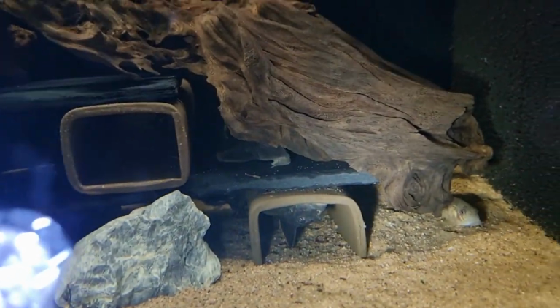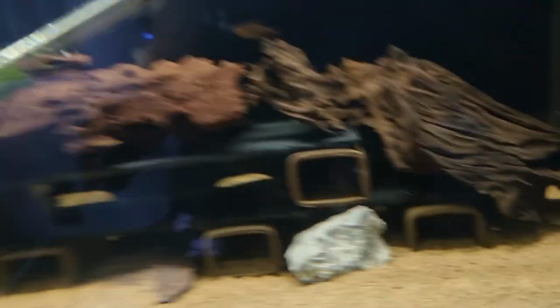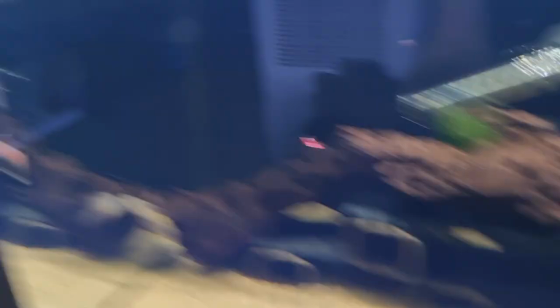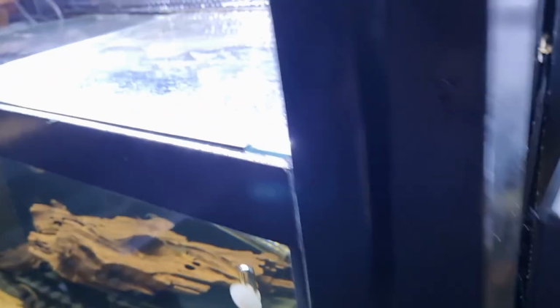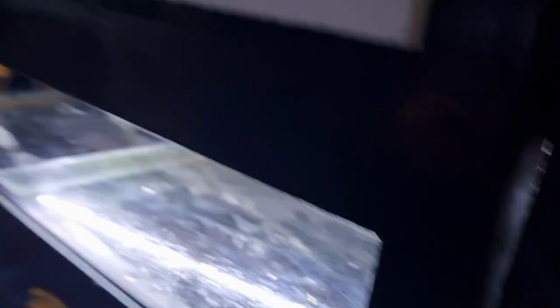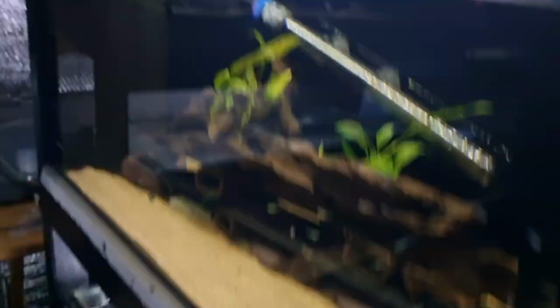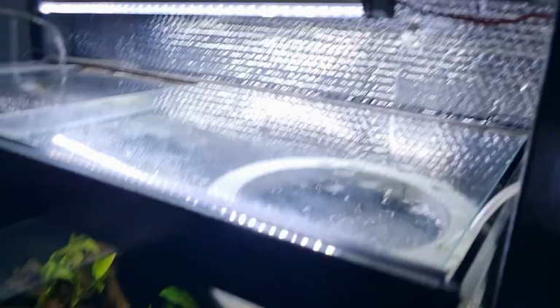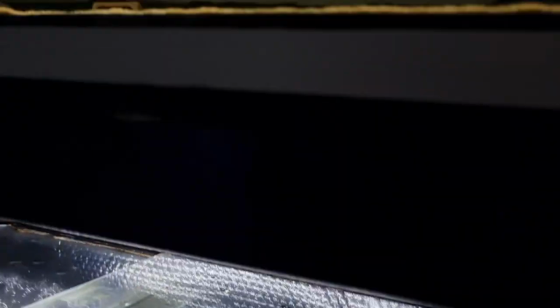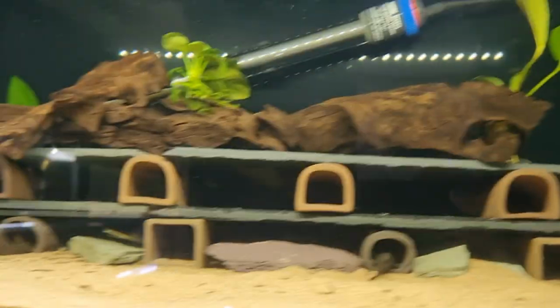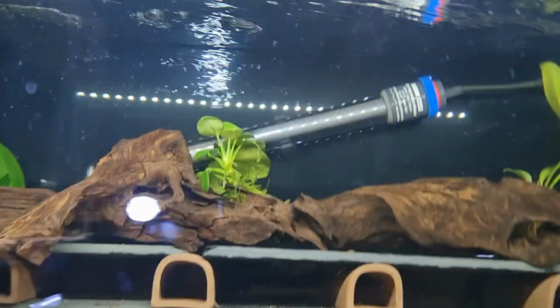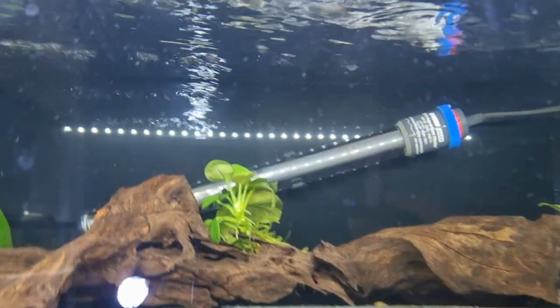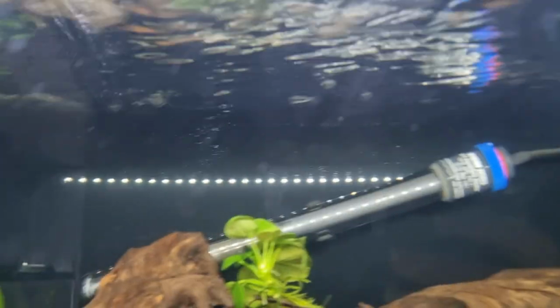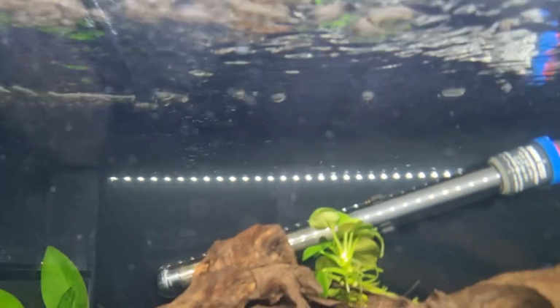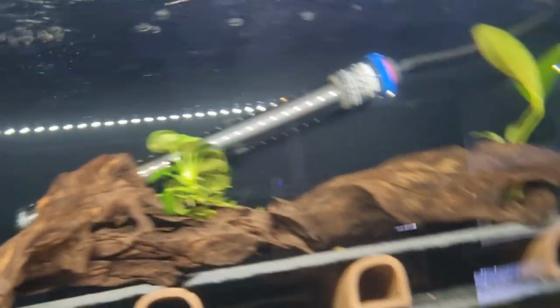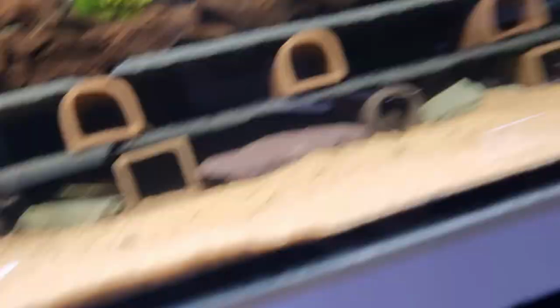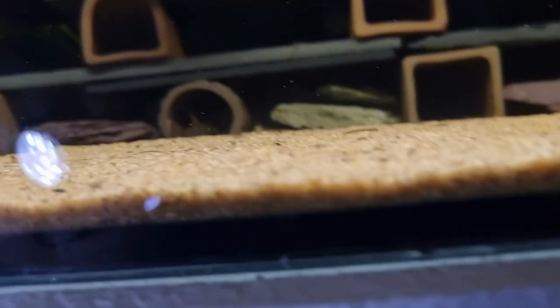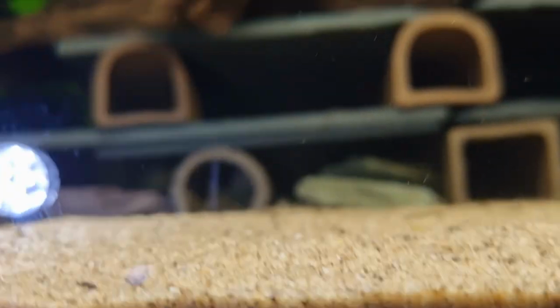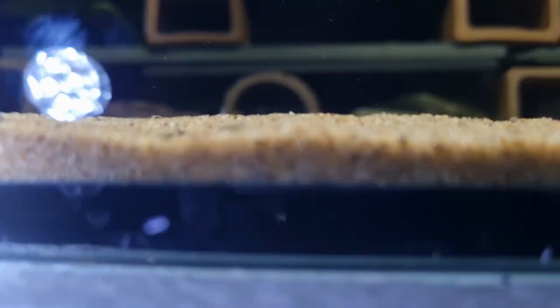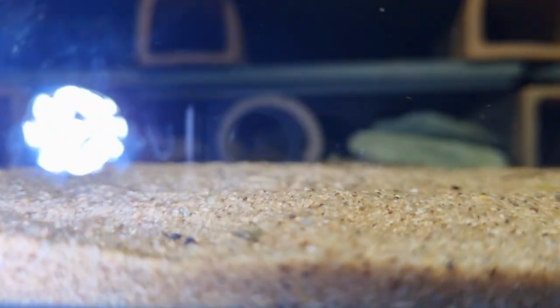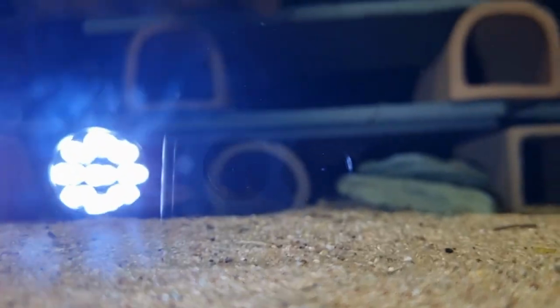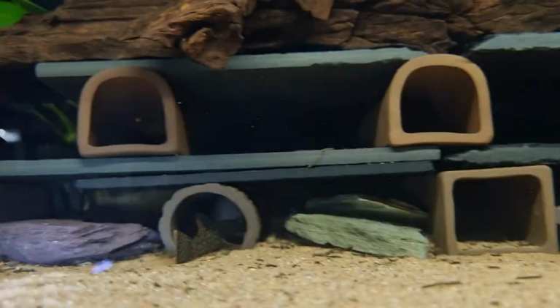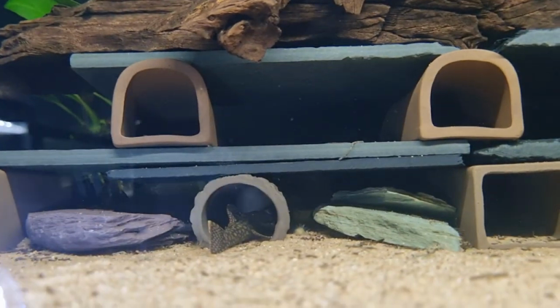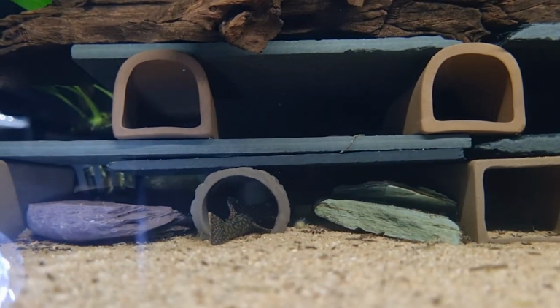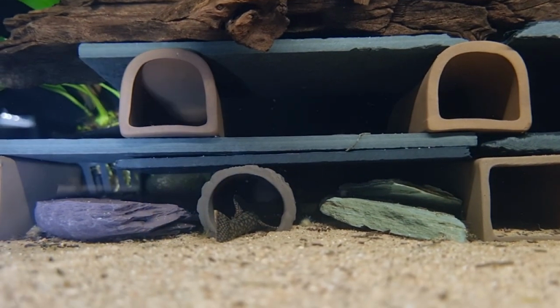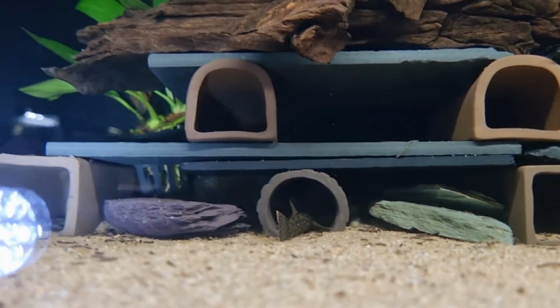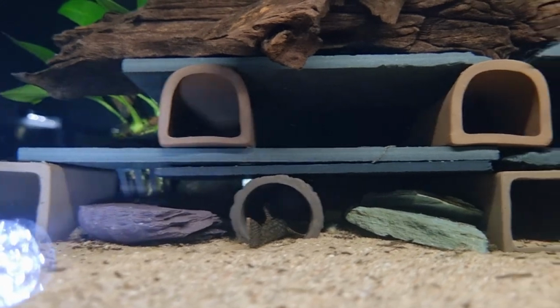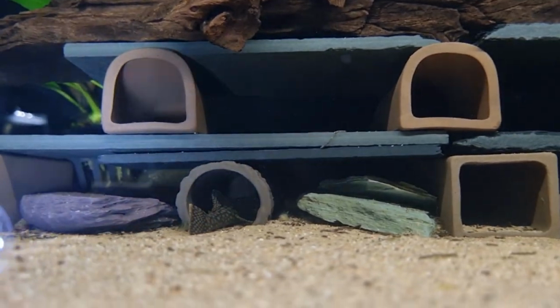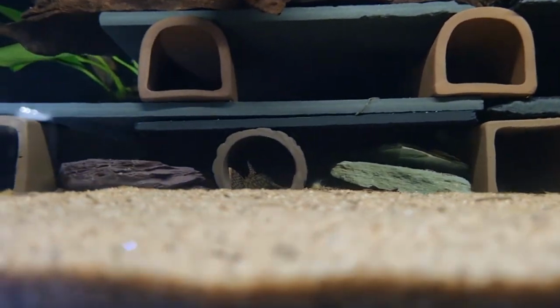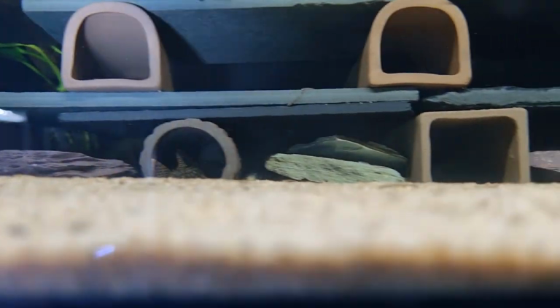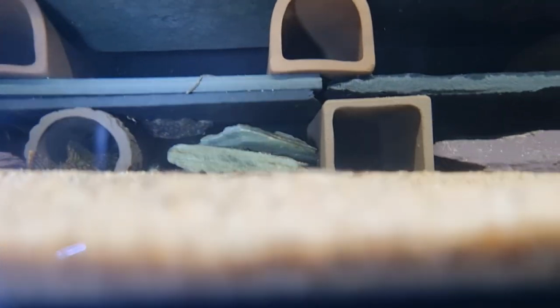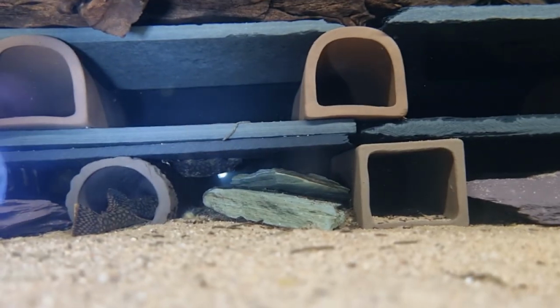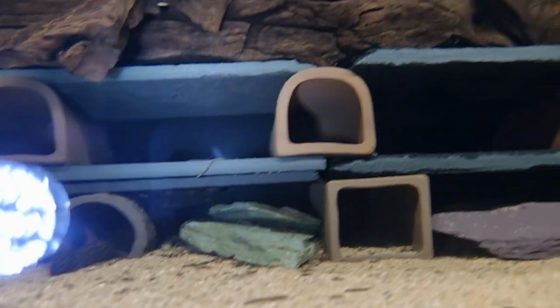These are the Ancistrus Wabbing Monsters. I love the Wabbing Monsters — the patterns are really pretty on them. There's one there as well.